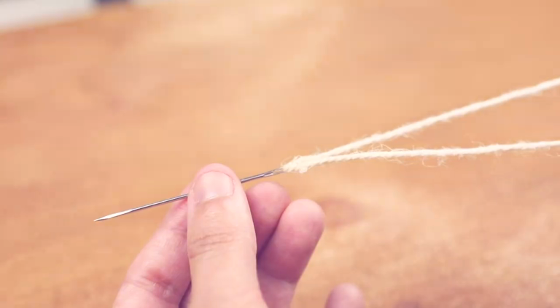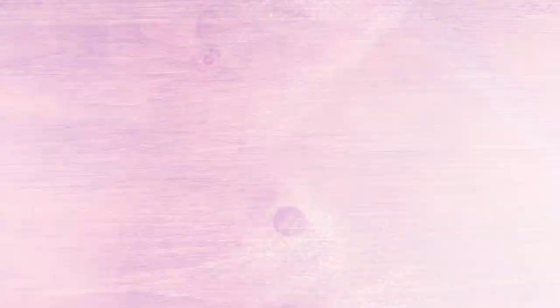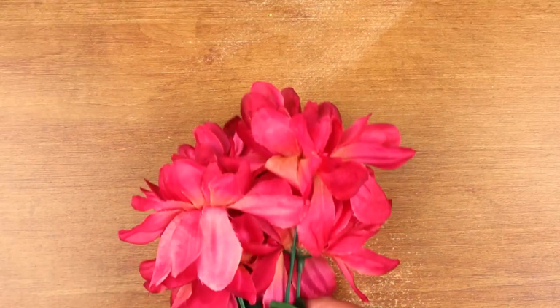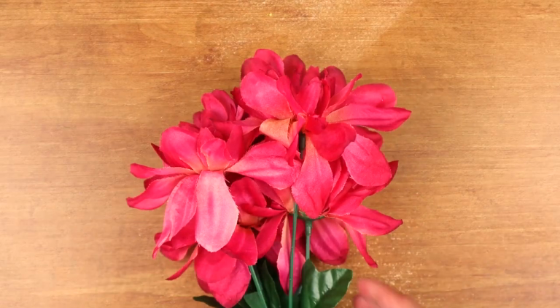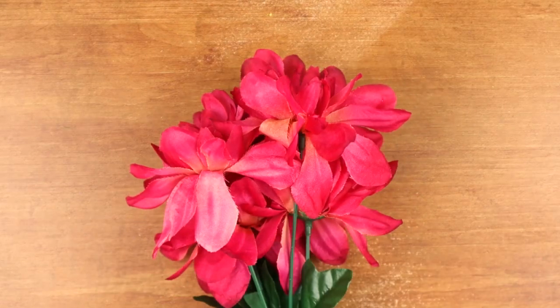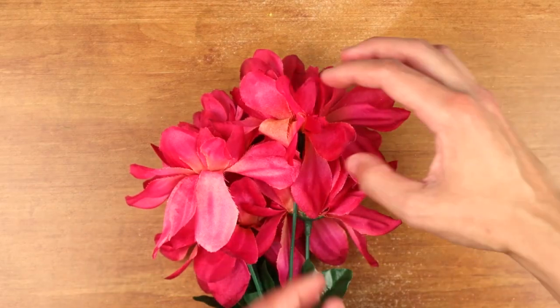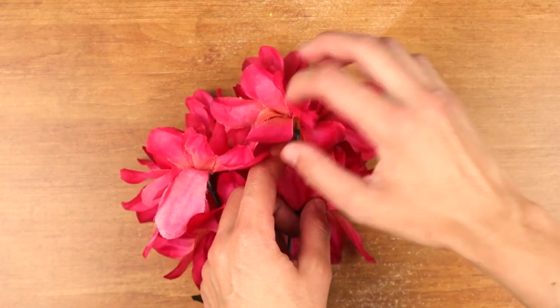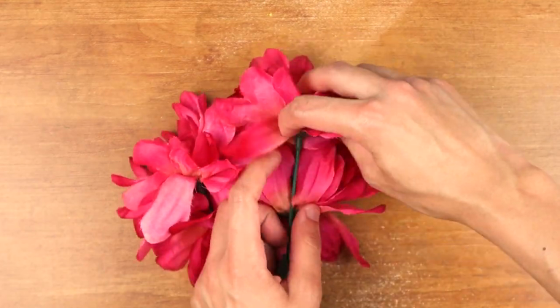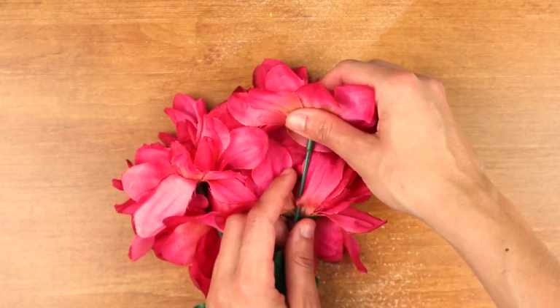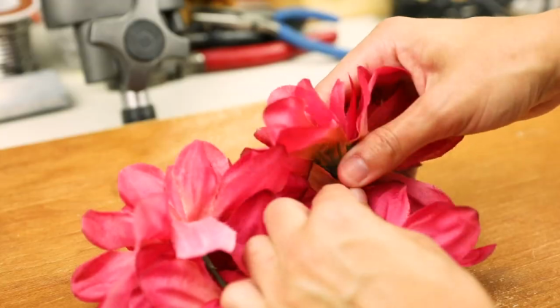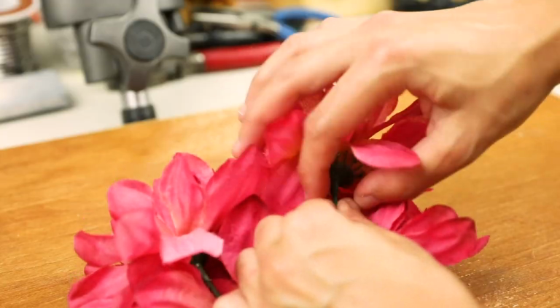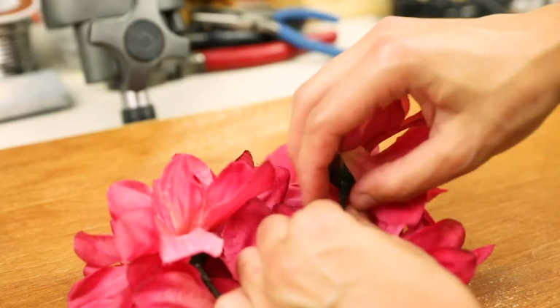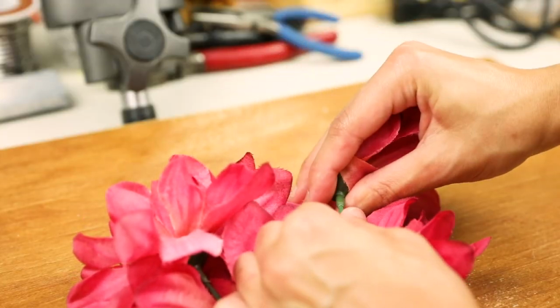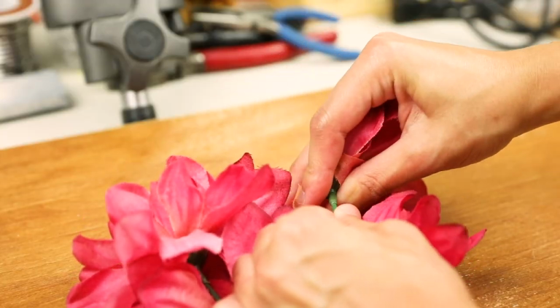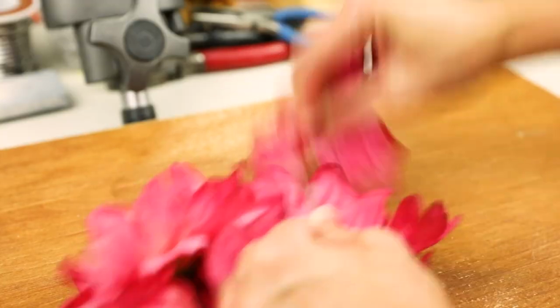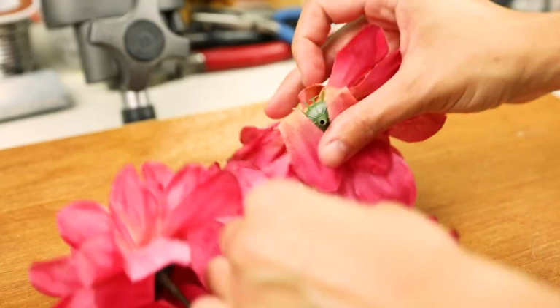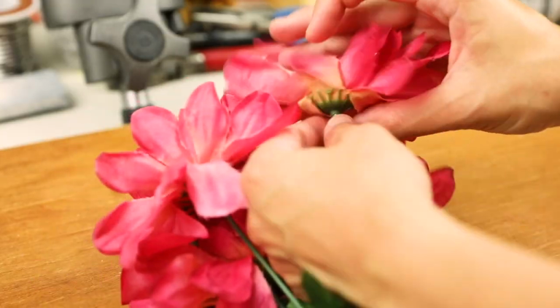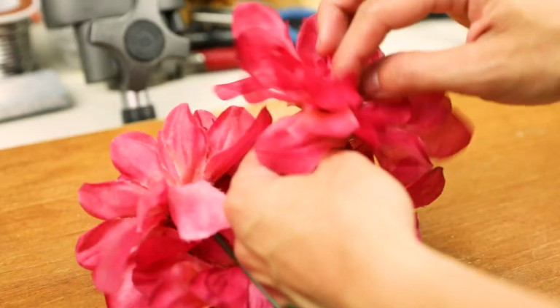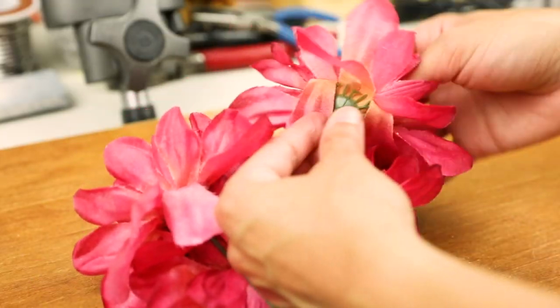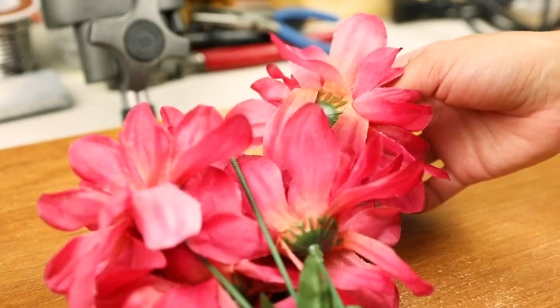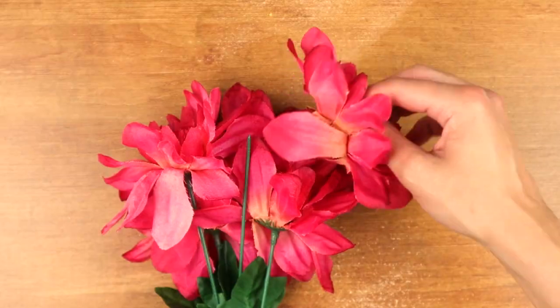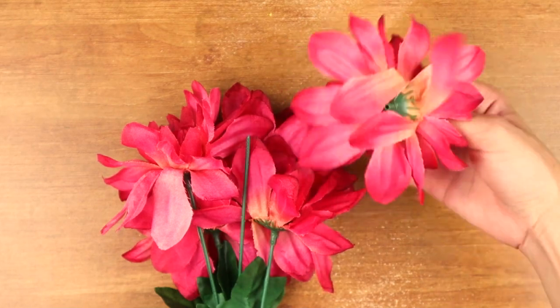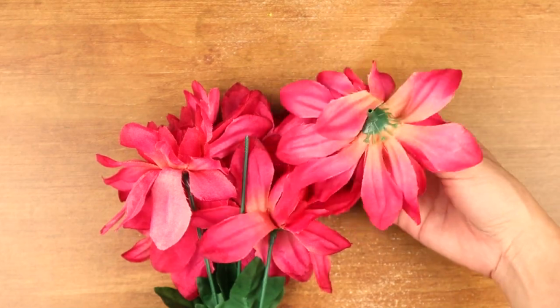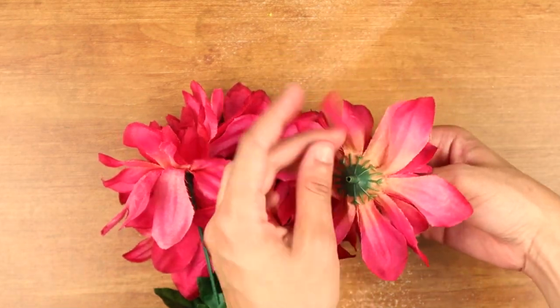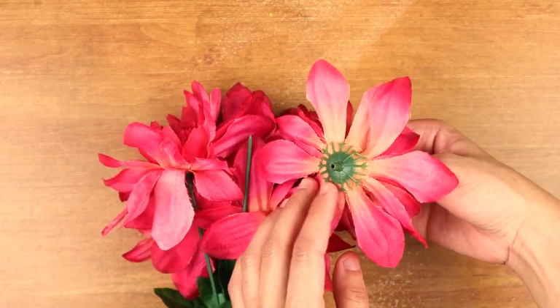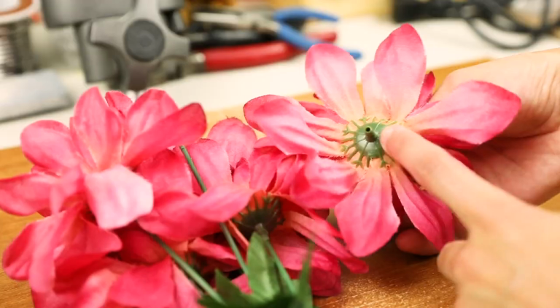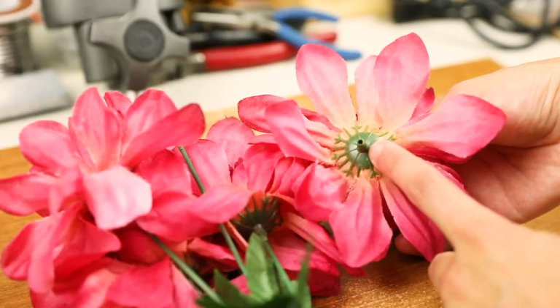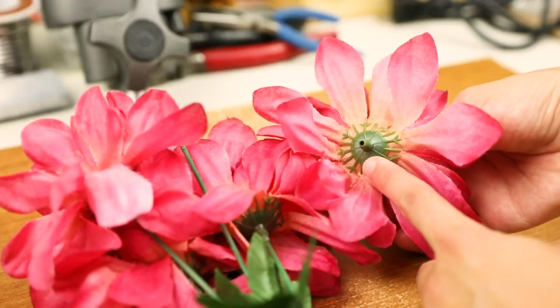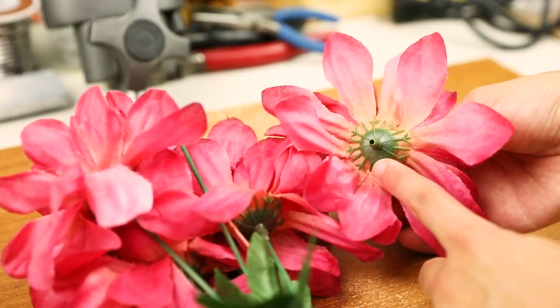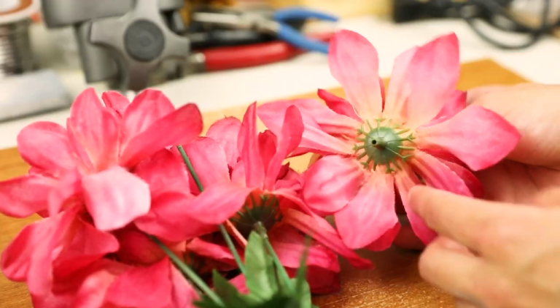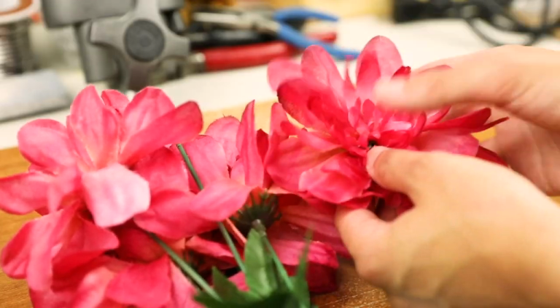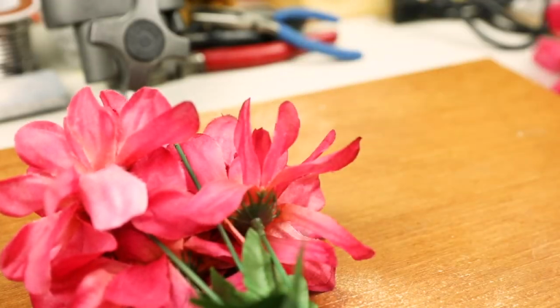Slide the needle through the twine until it's in the middle. Now we'll need to prep our artificial flowers. Remove the flower from its stem, but don't pull off the sepals. That's the greenery below the flower — they'll act as spacers between each flower.